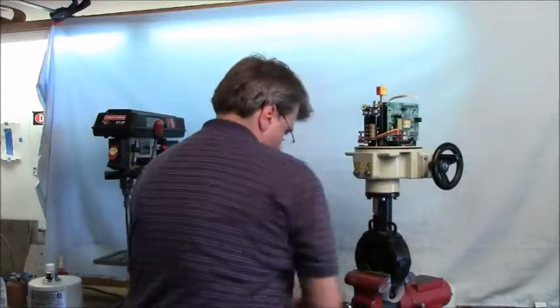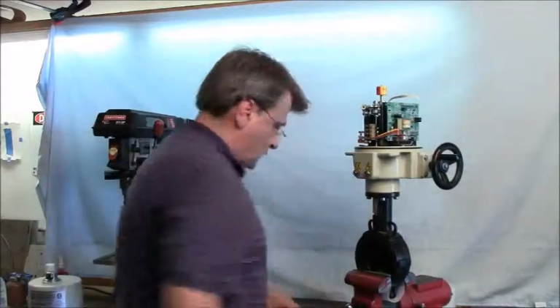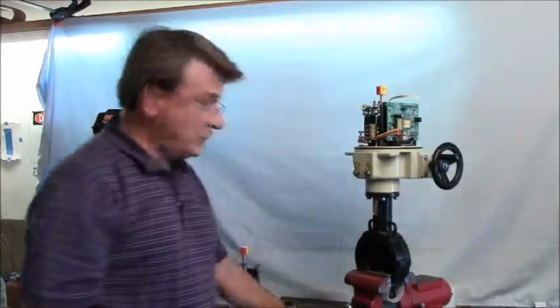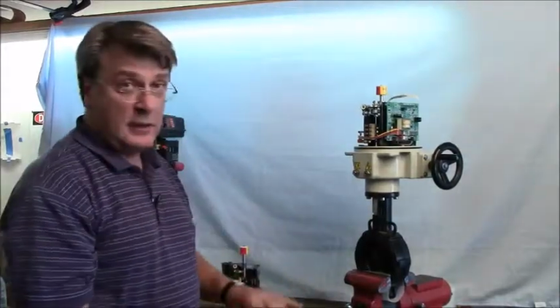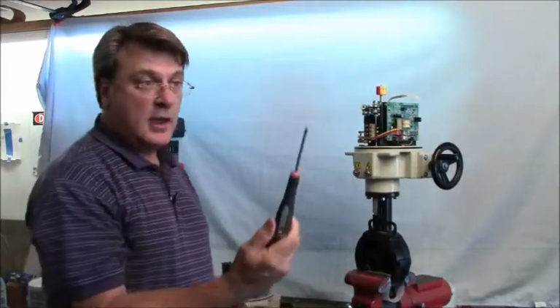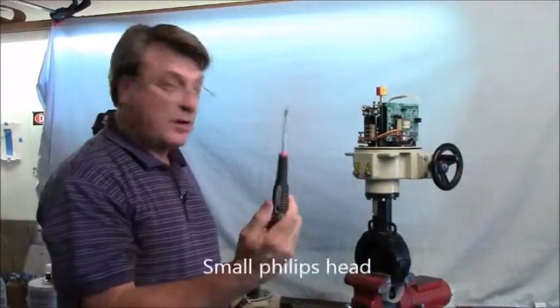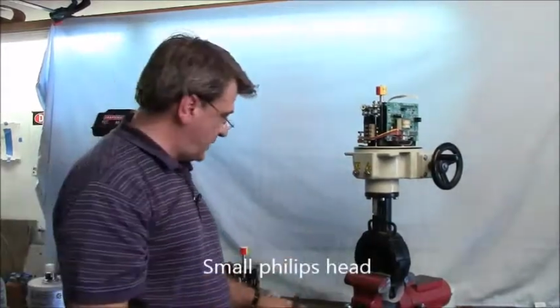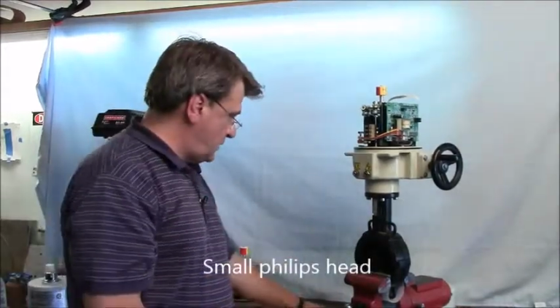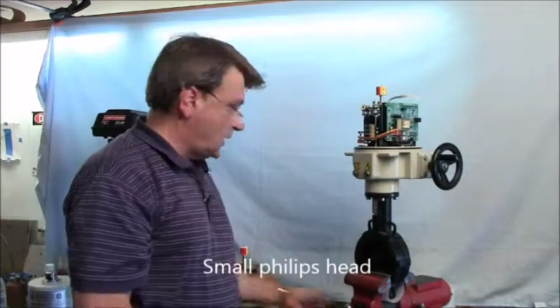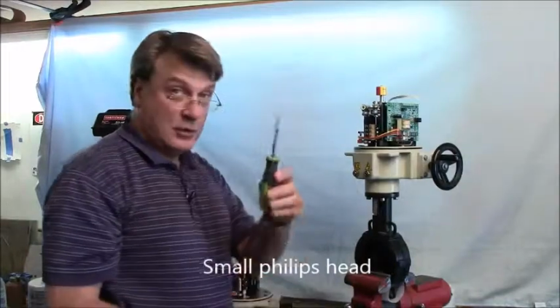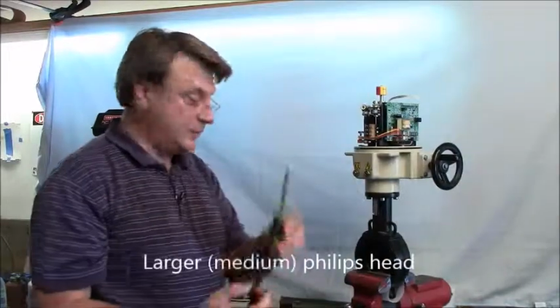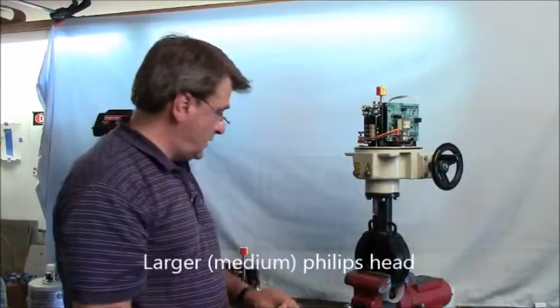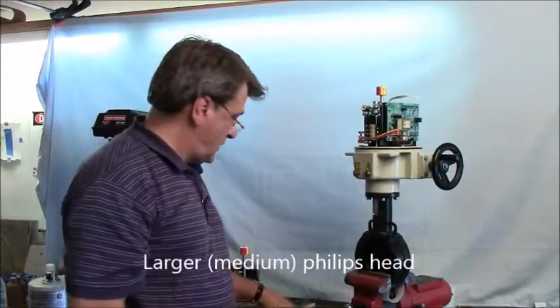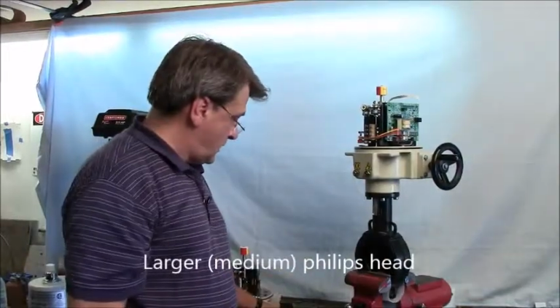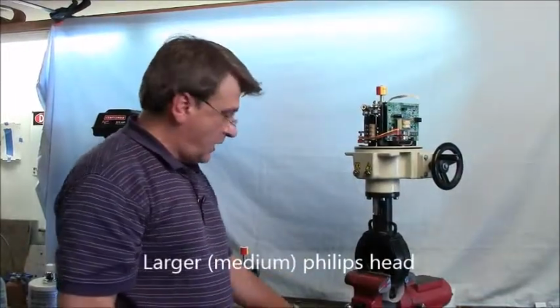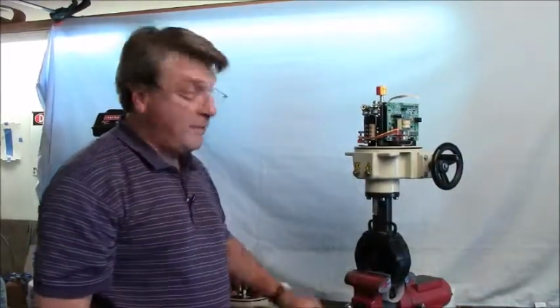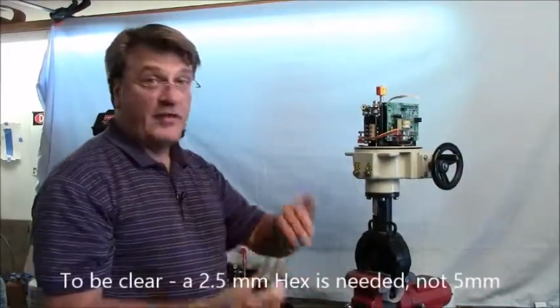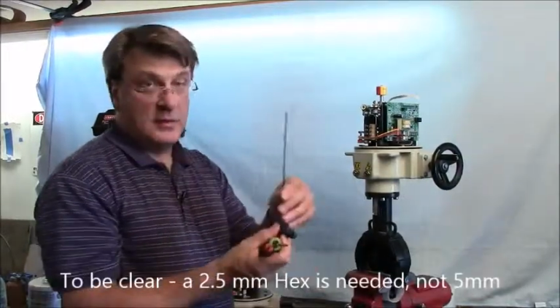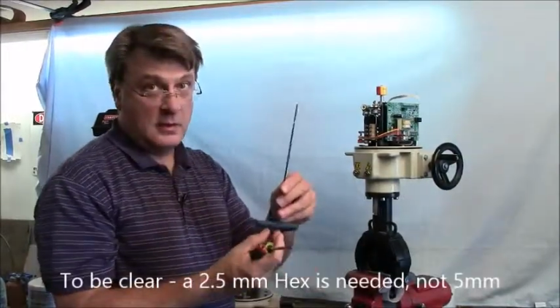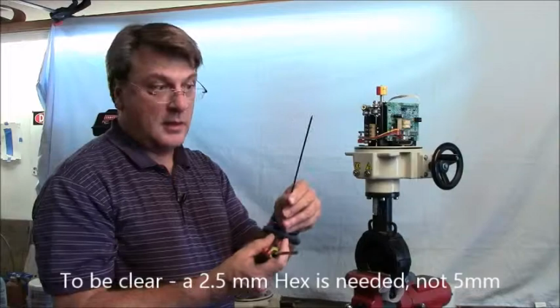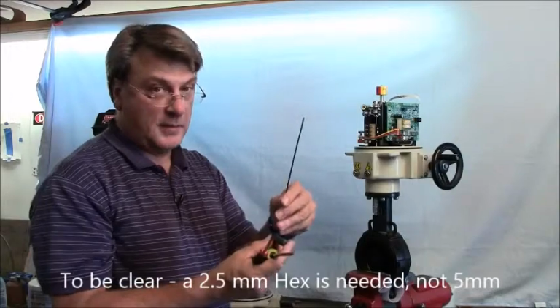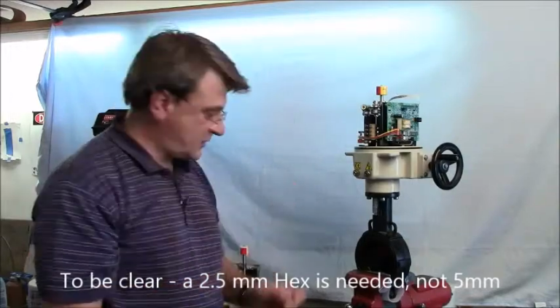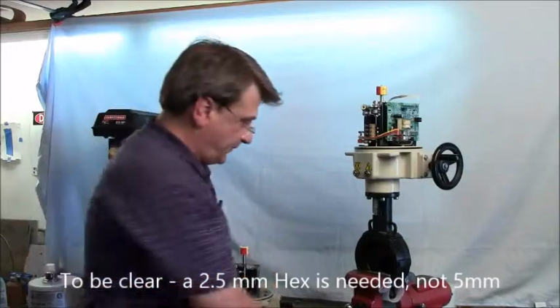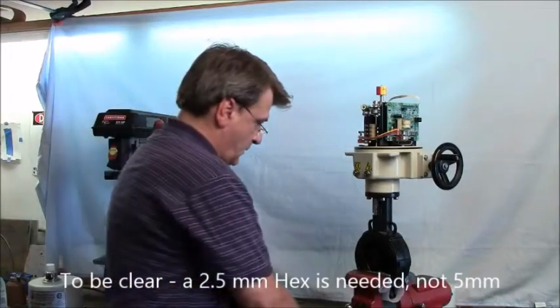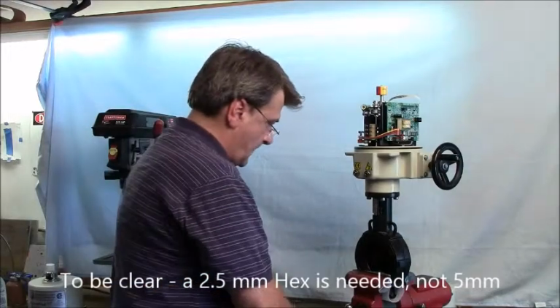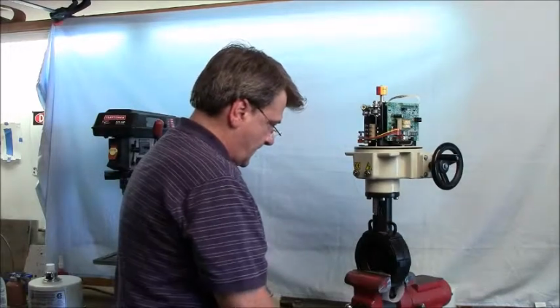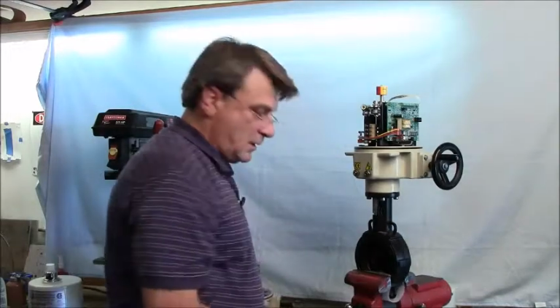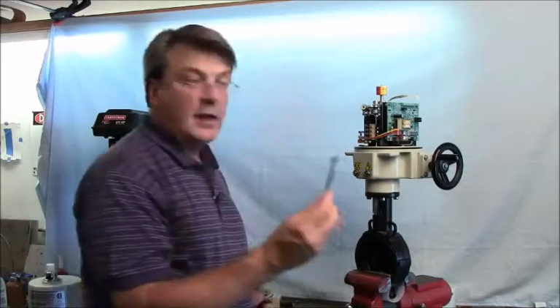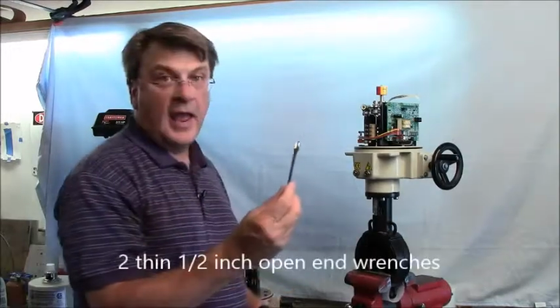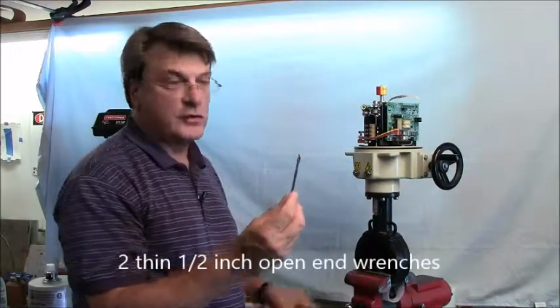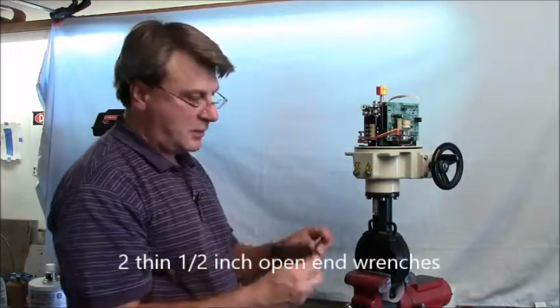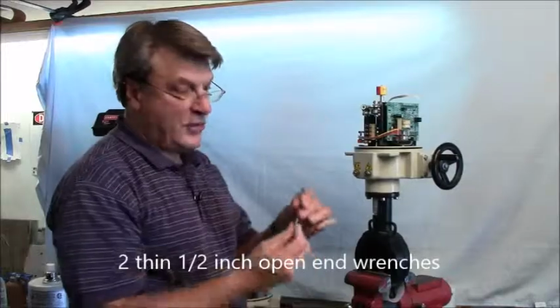The tools you'll need are a small Phillips head, a larger Phillips head, a 5mm hex, and a half-inch thin.